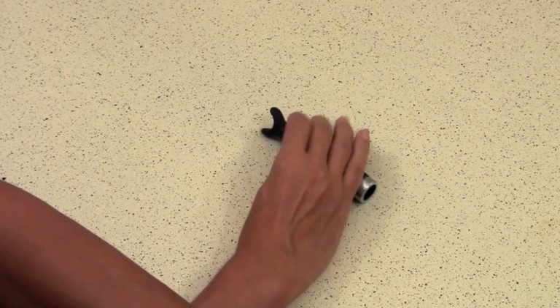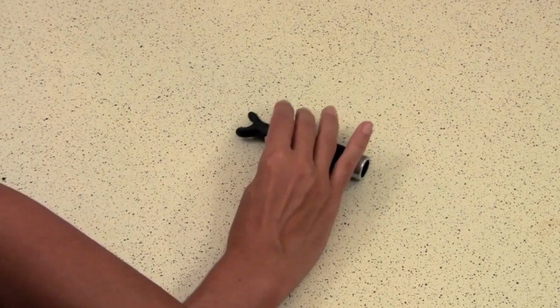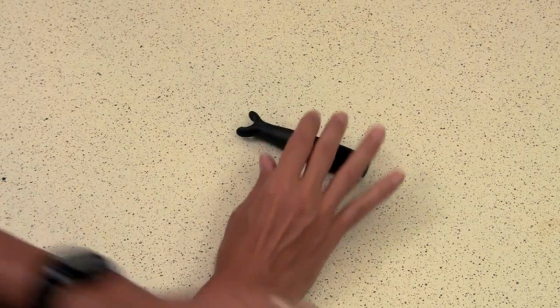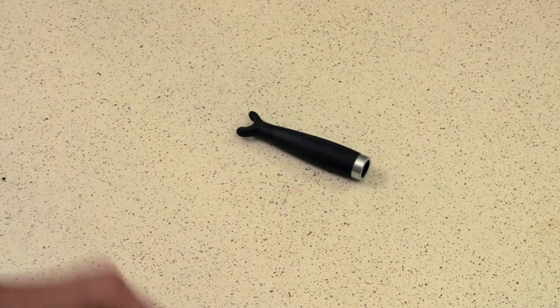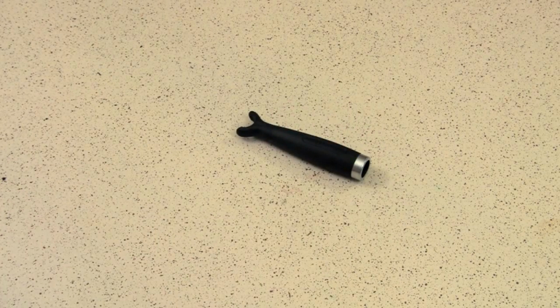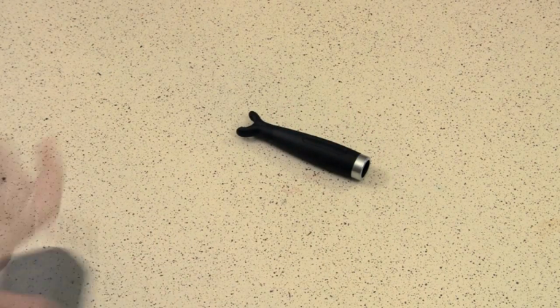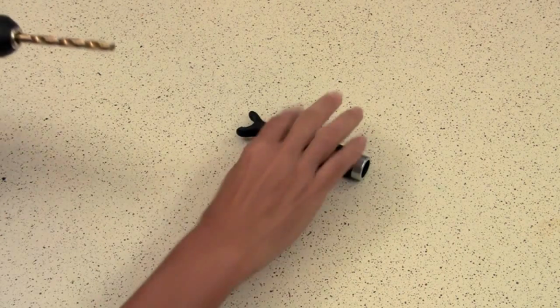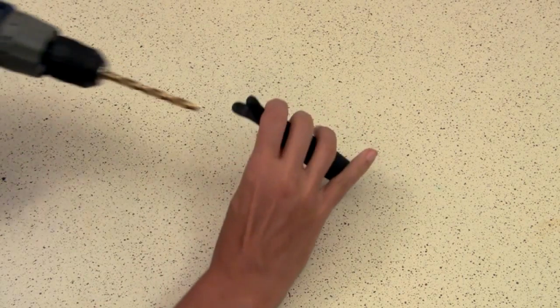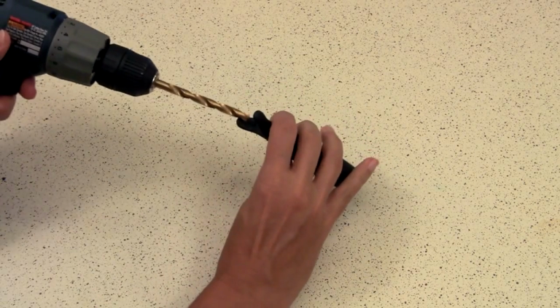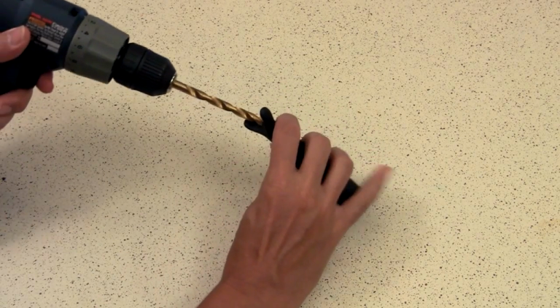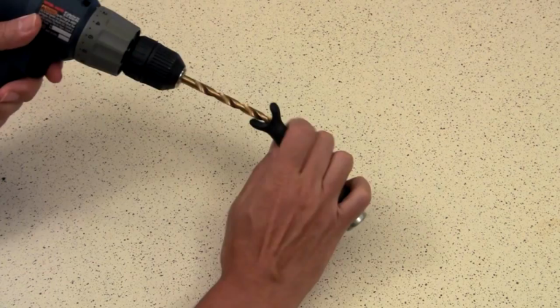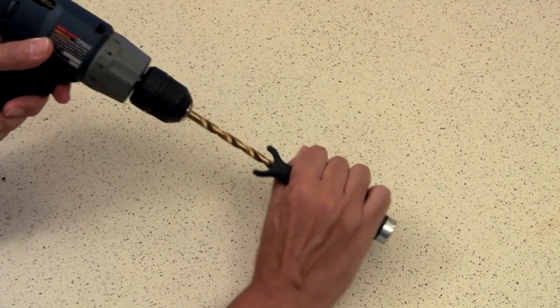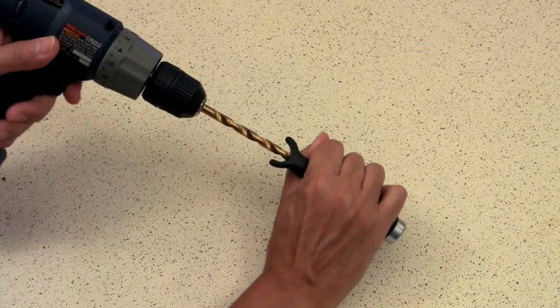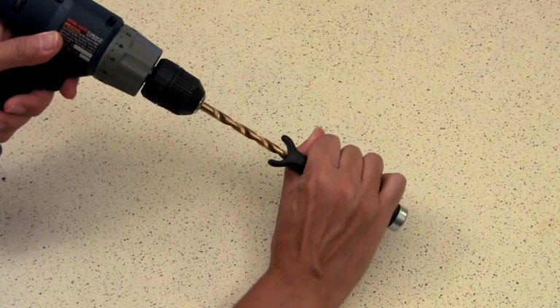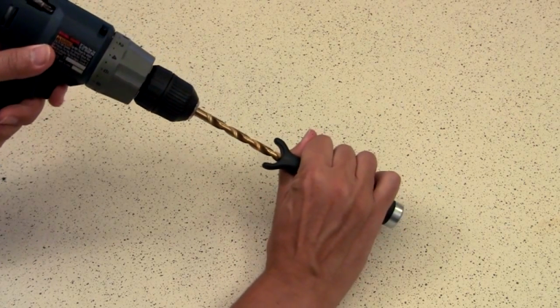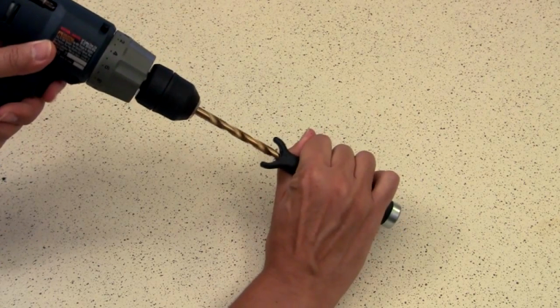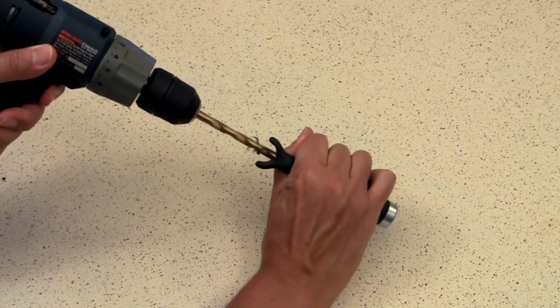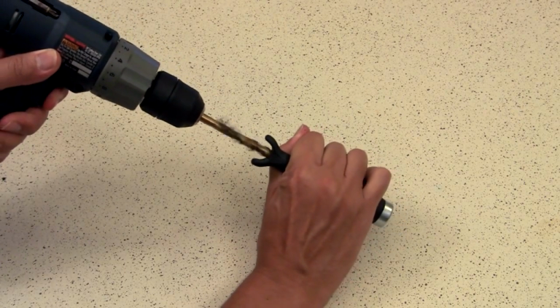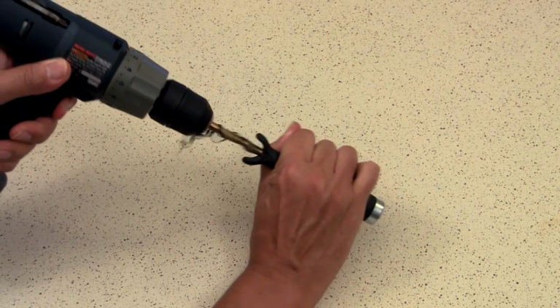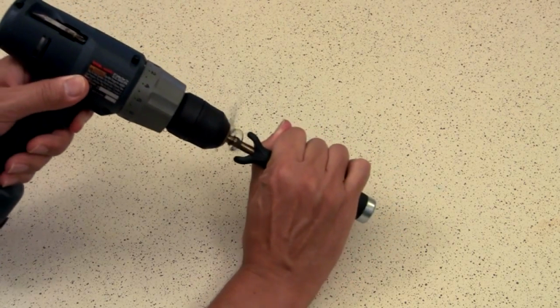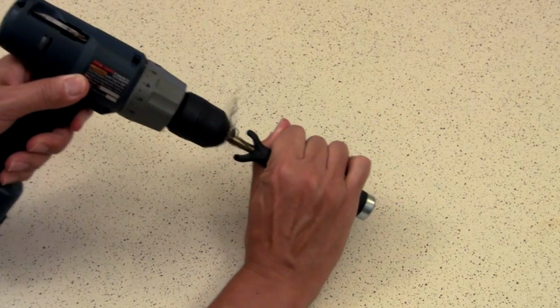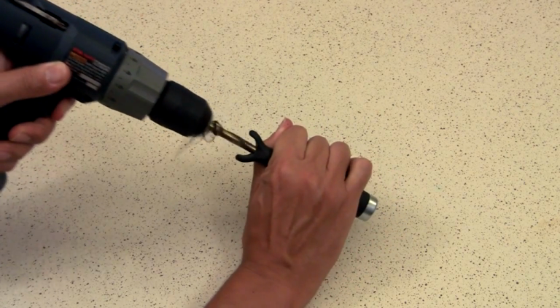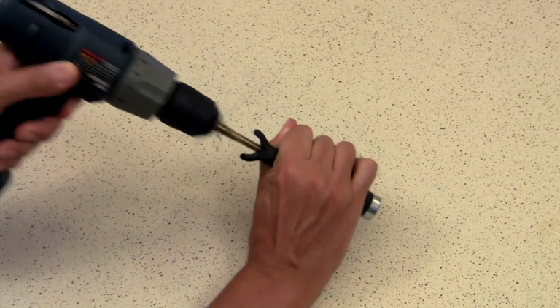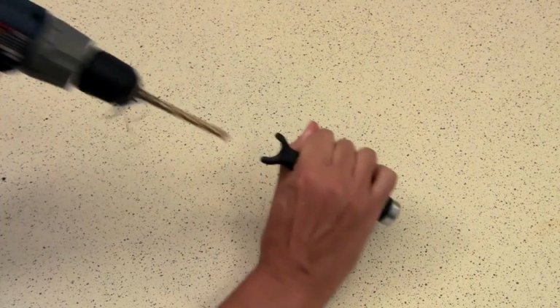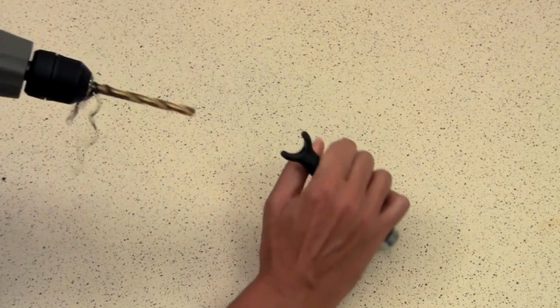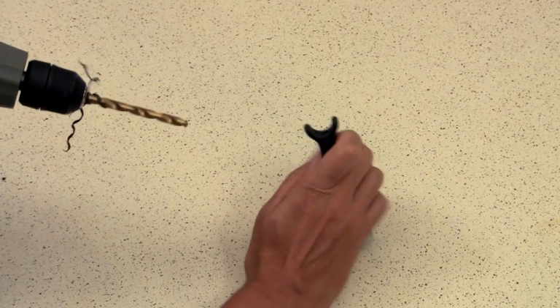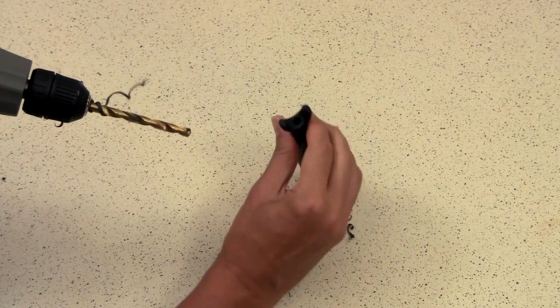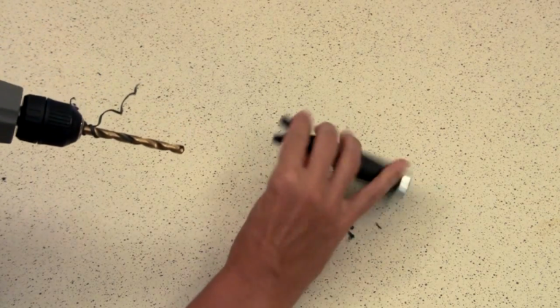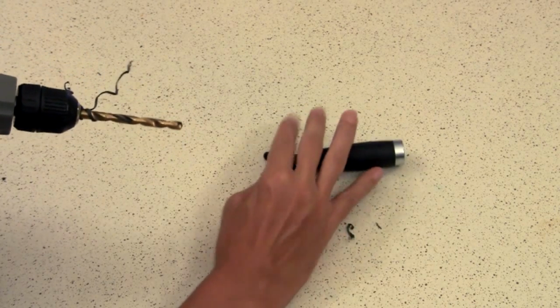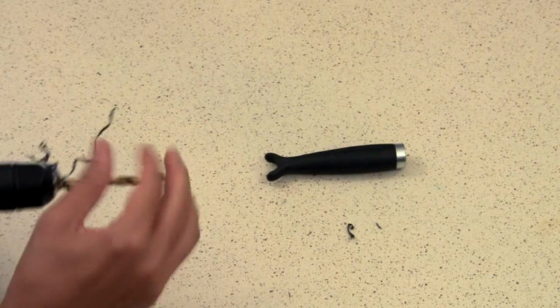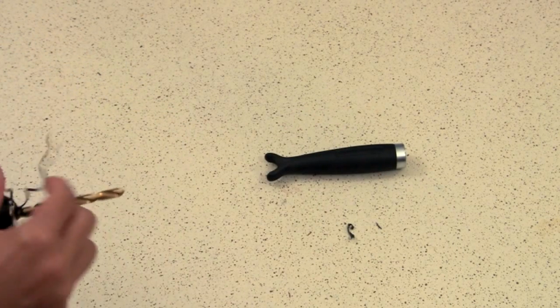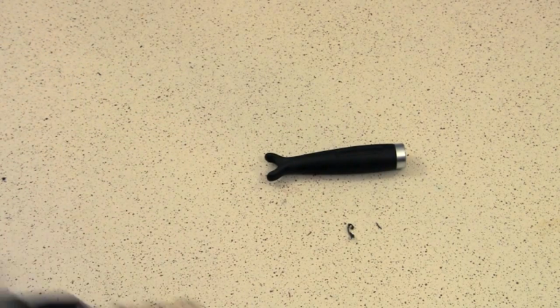Next, switch out your drill bit for a five-sixteenths inch drill bit and widen that hole out. Go ahead and drill it out — it should go straight because the hole's already there as a nice pilot hole. Drill it out, and you're done with that for a while.